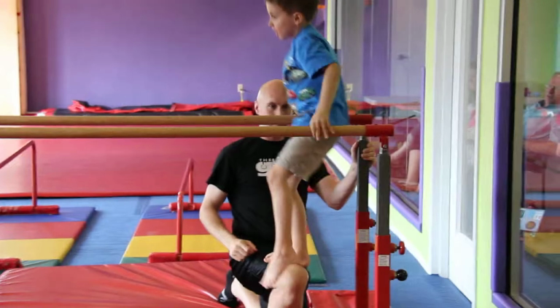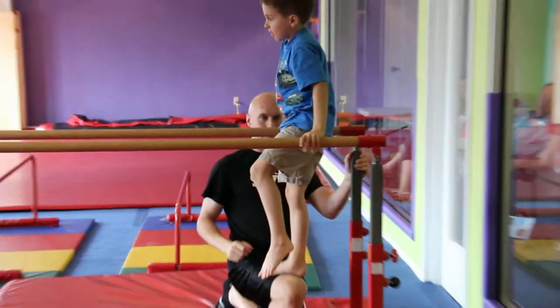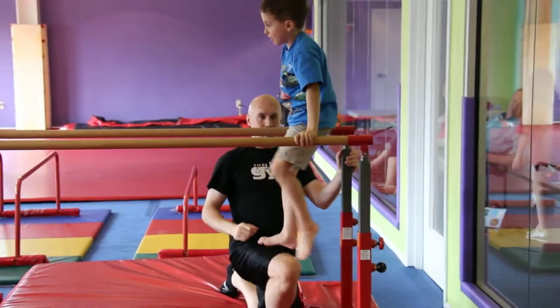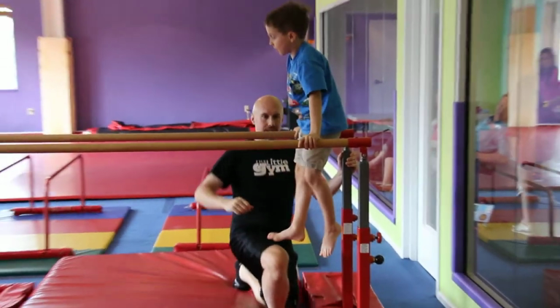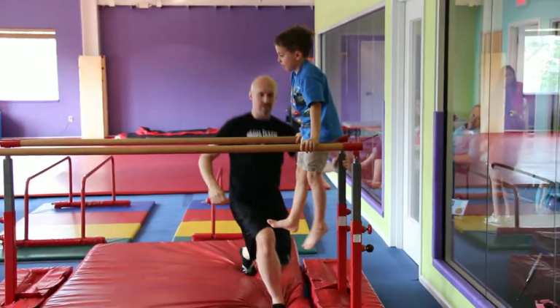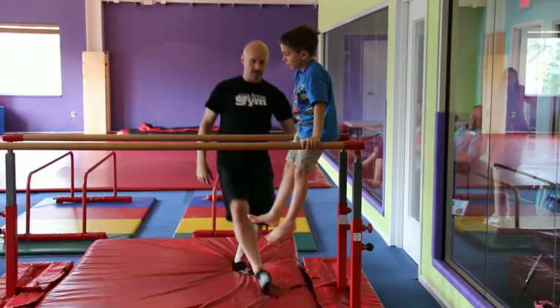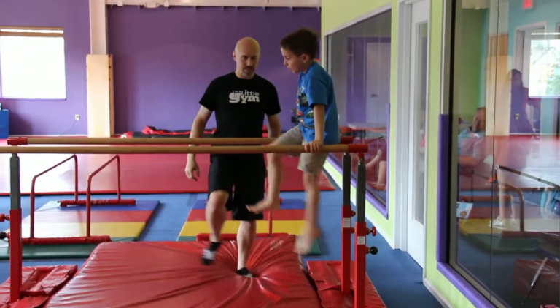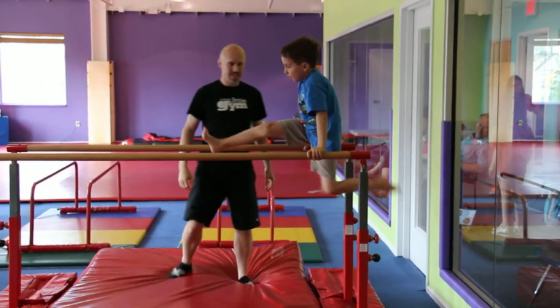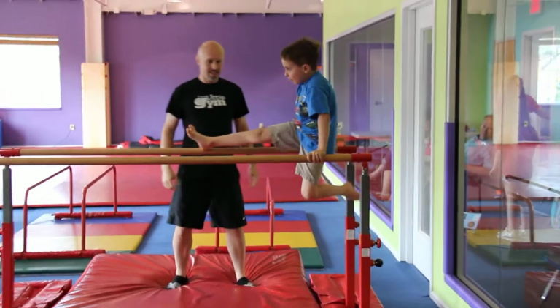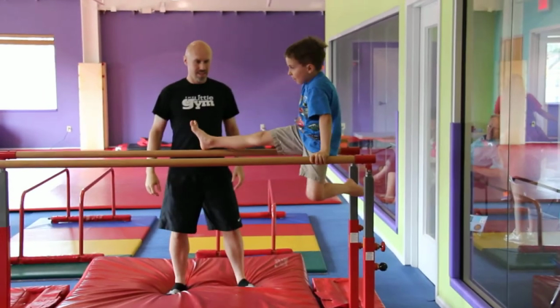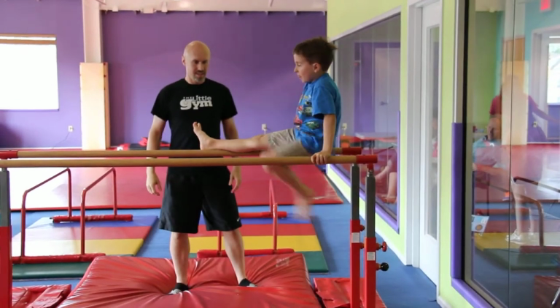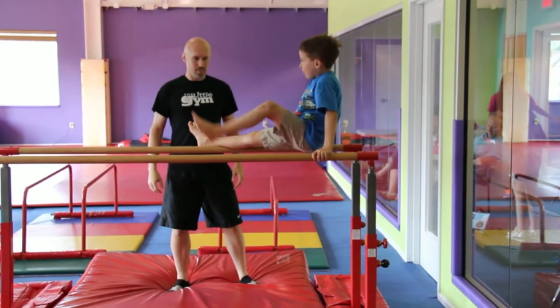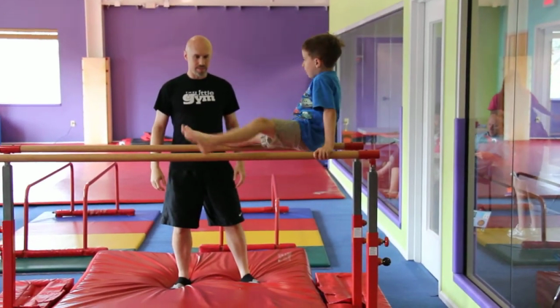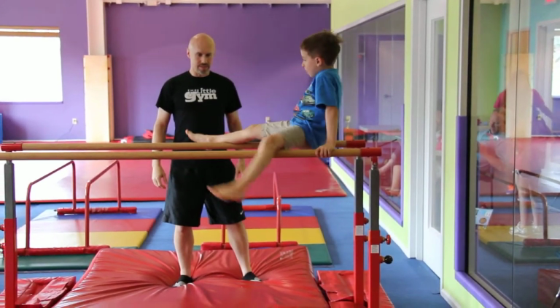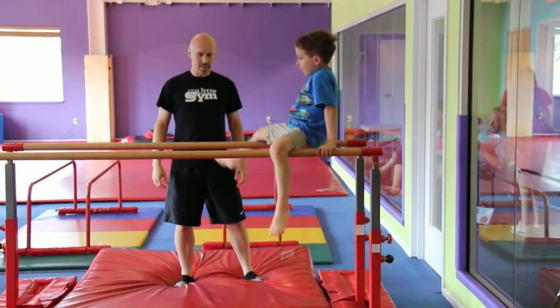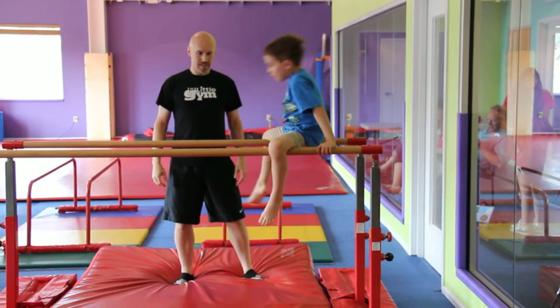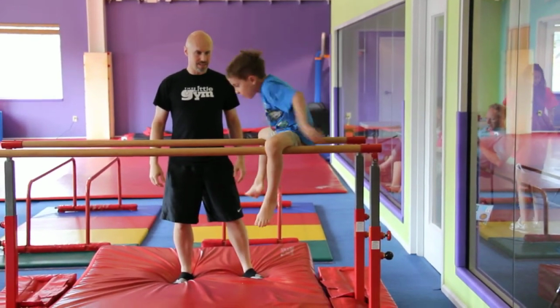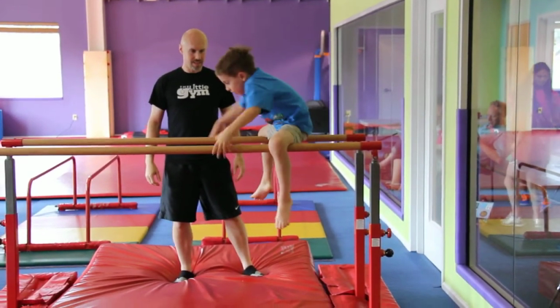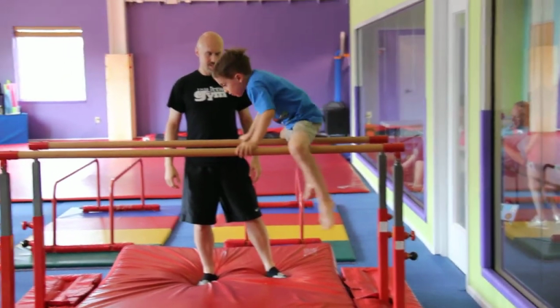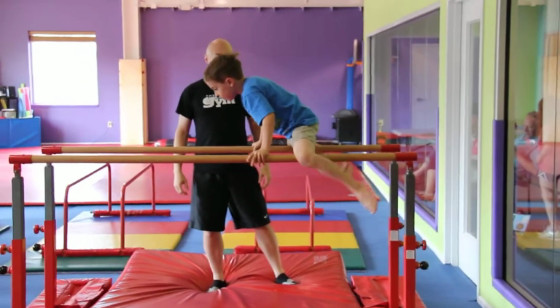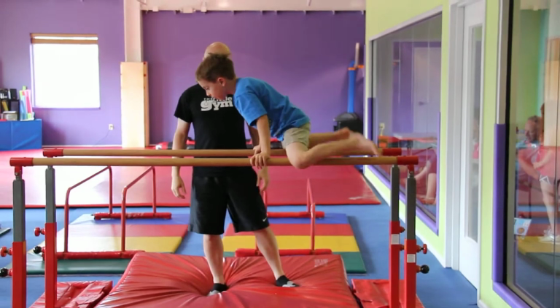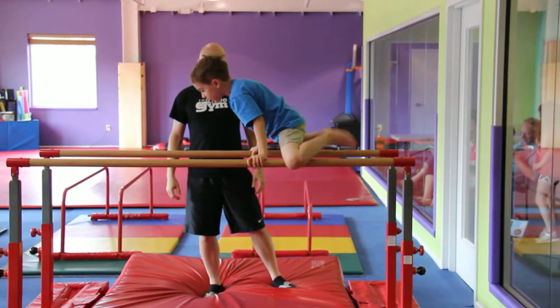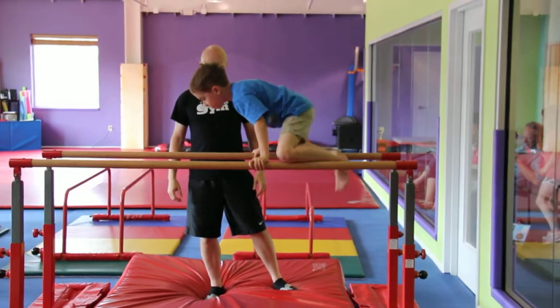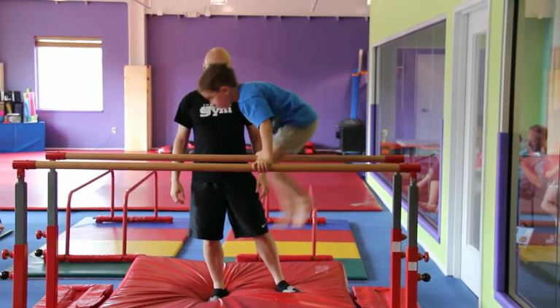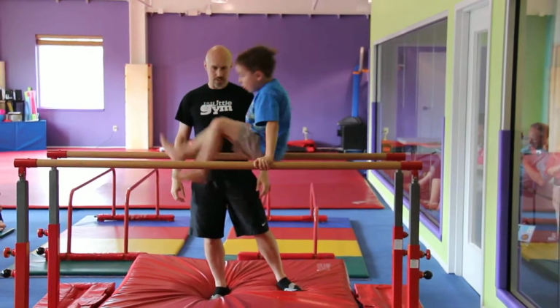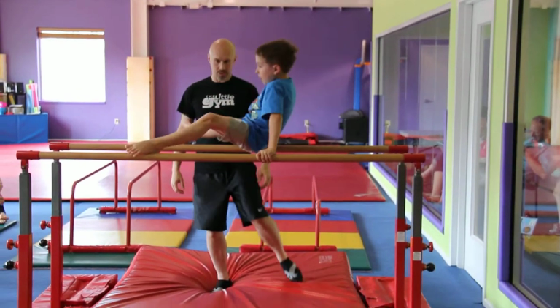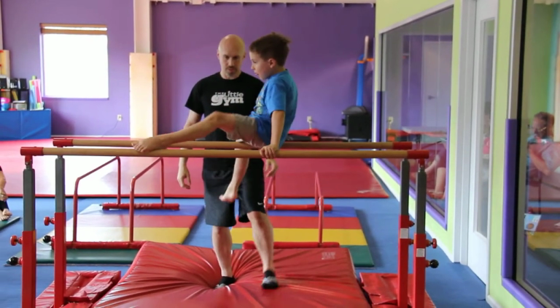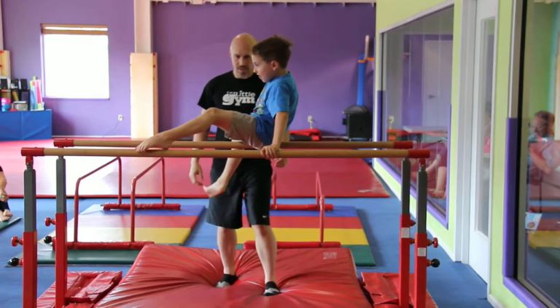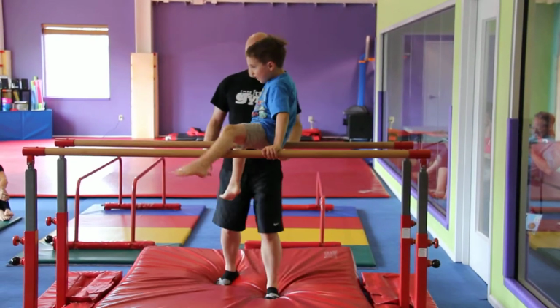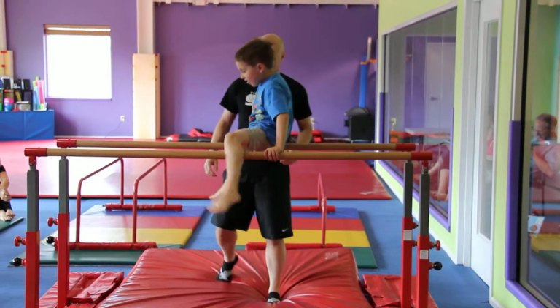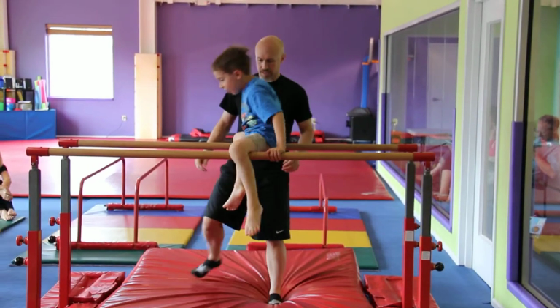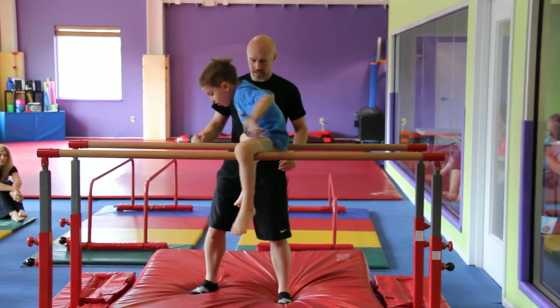Okay, straddle-travels. Both feet. There you go. Hands. Good. Straddle-travel. Two. Good. Hands.